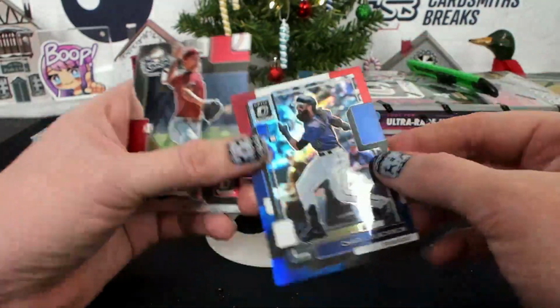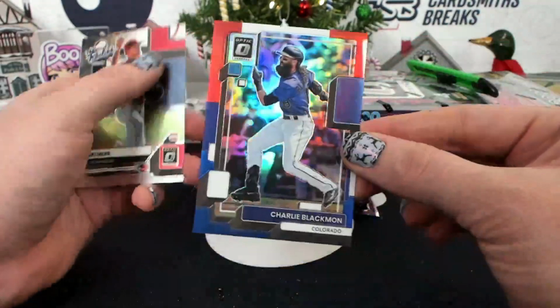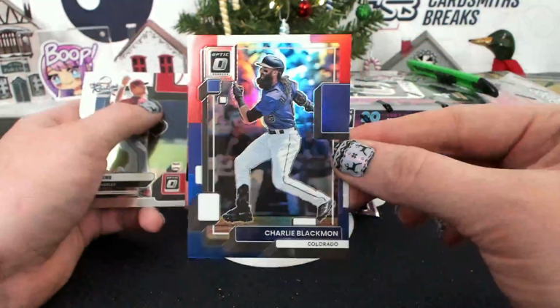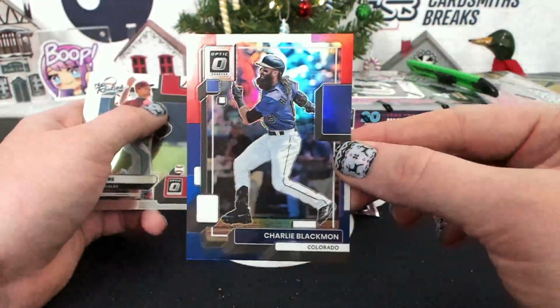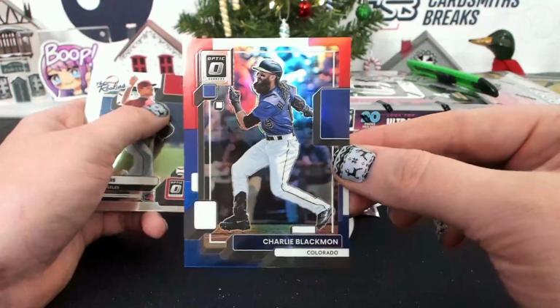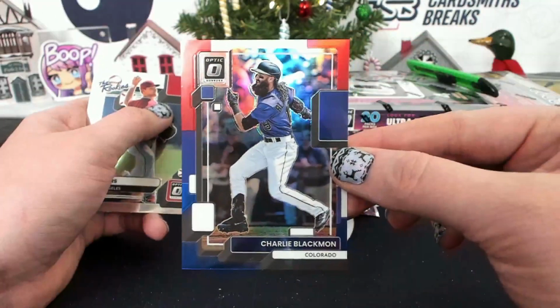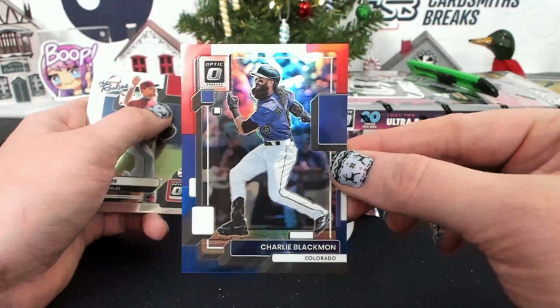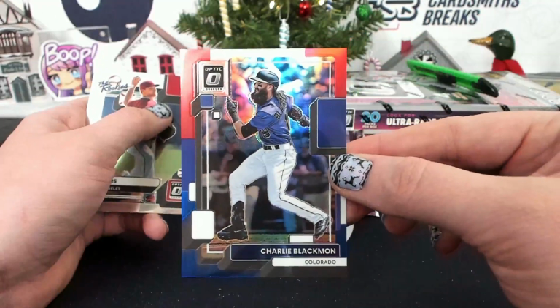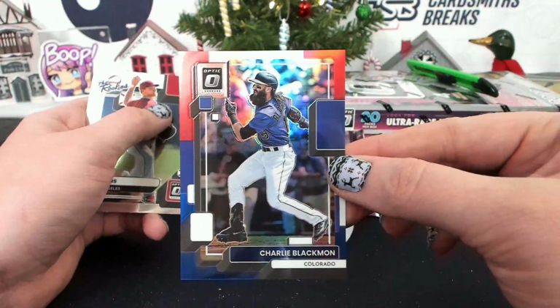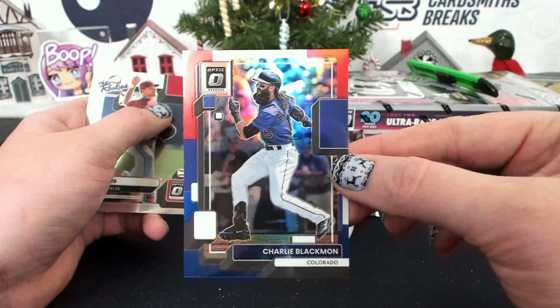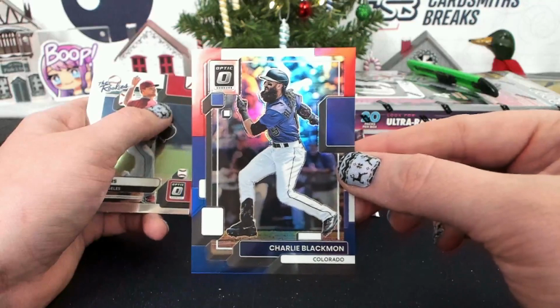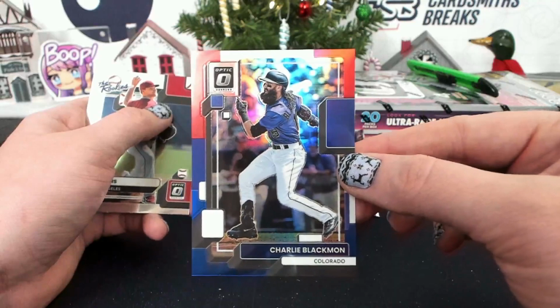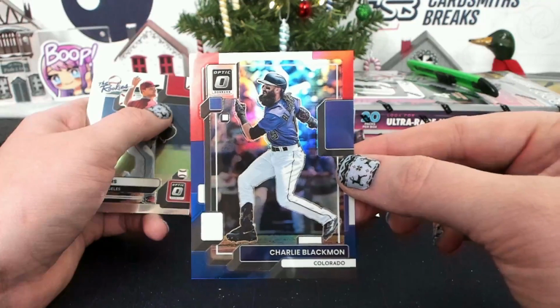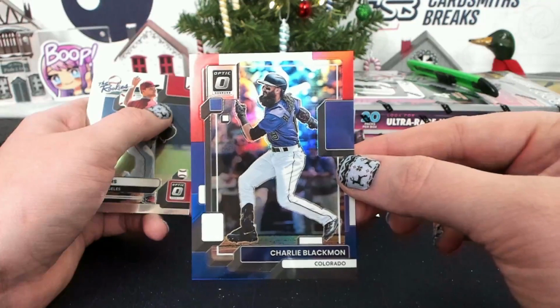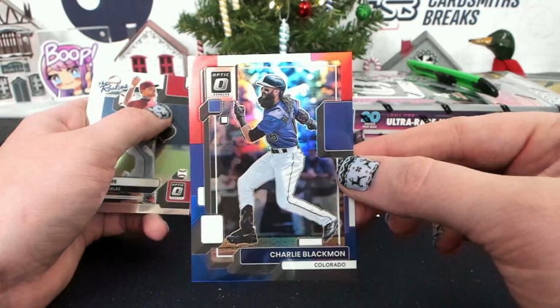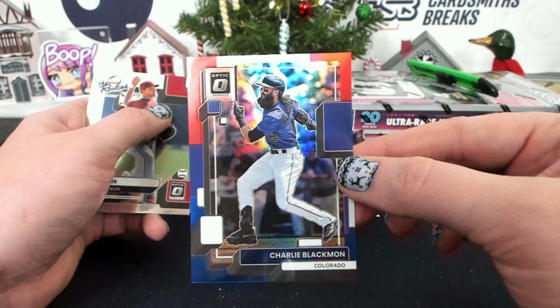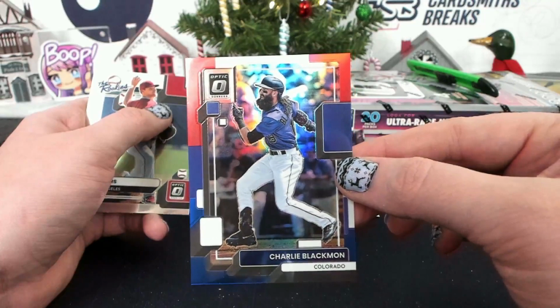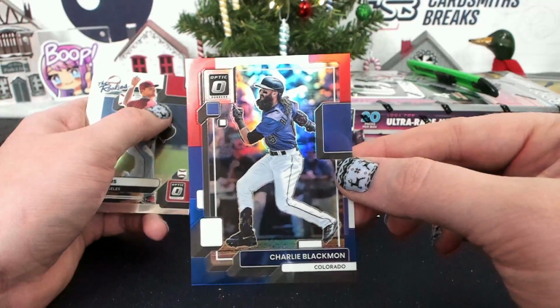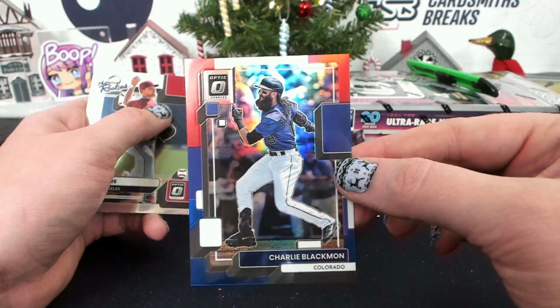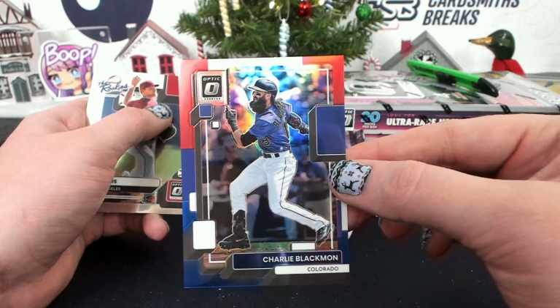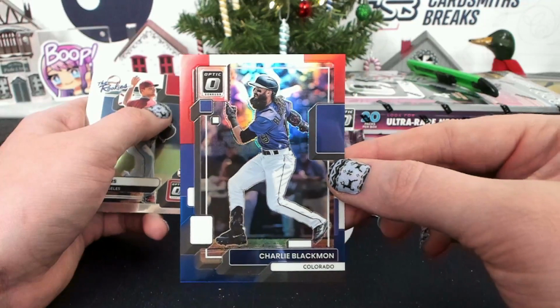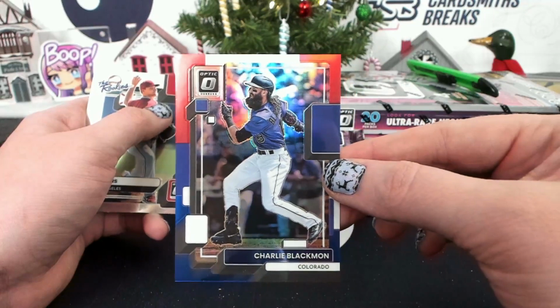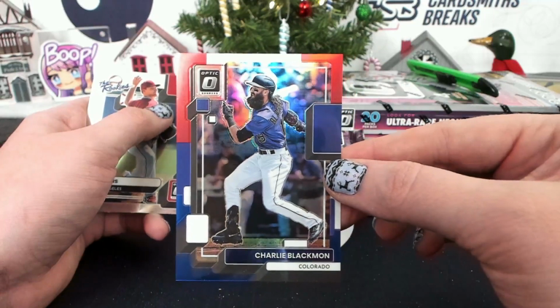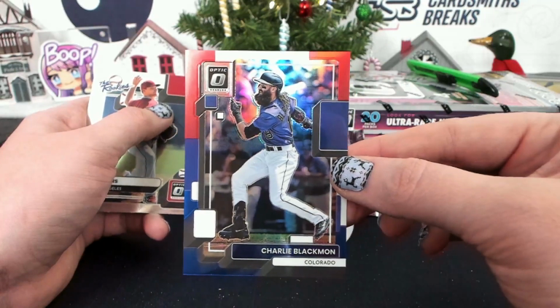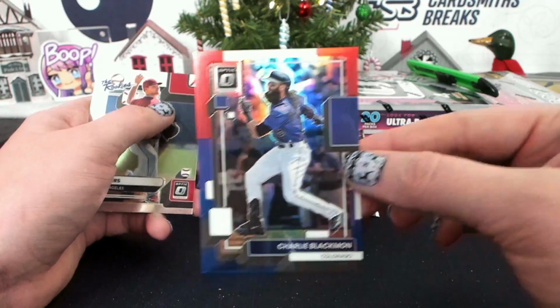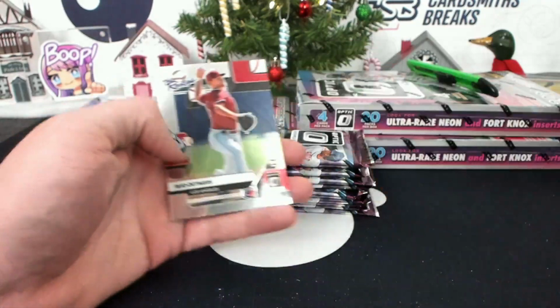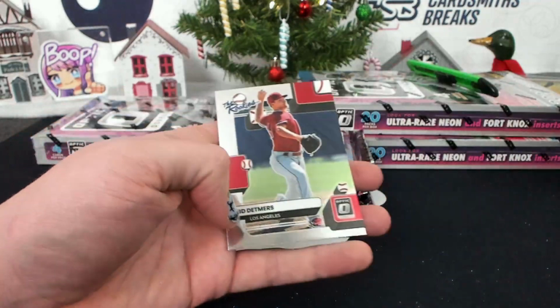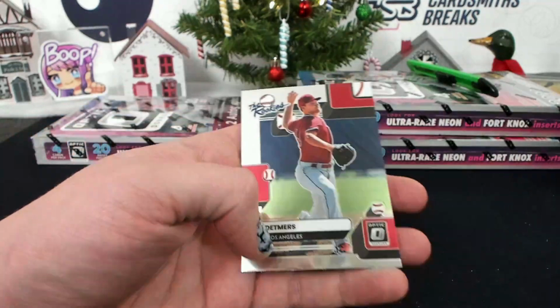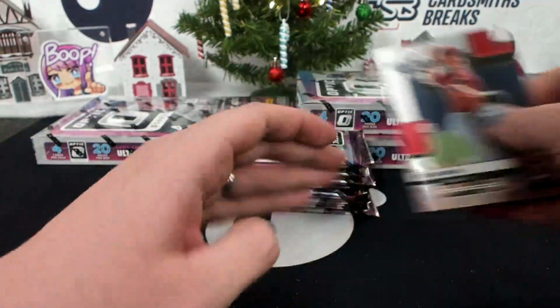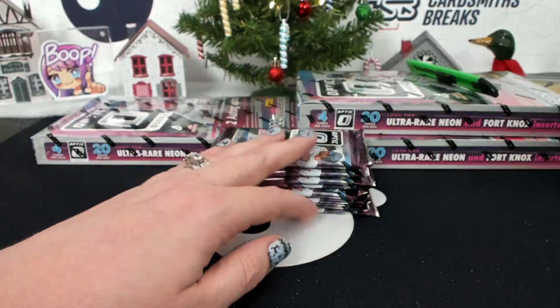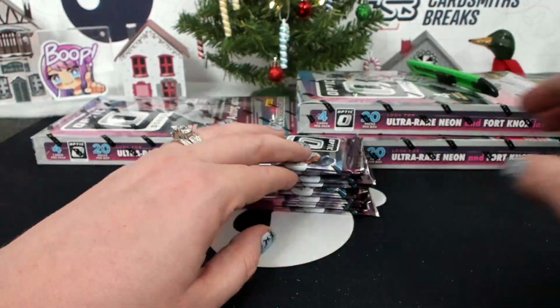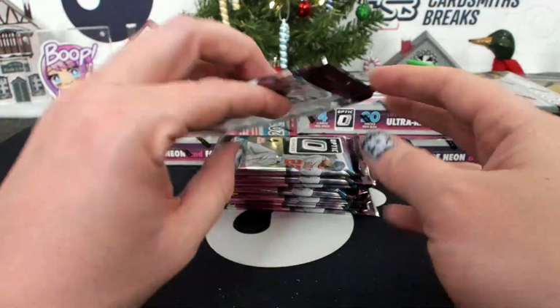Red, White, and Blue — Charlie Blackman for Colorado, JP. Red, White, and Blue, Charlie Blackman to 199.